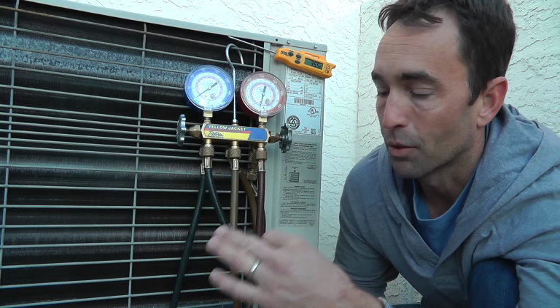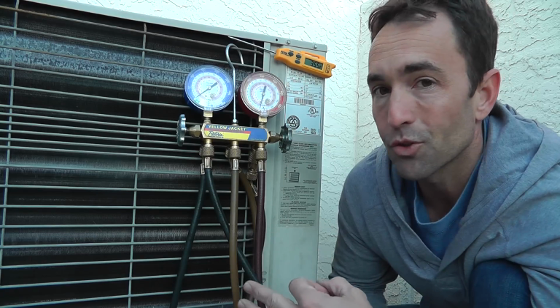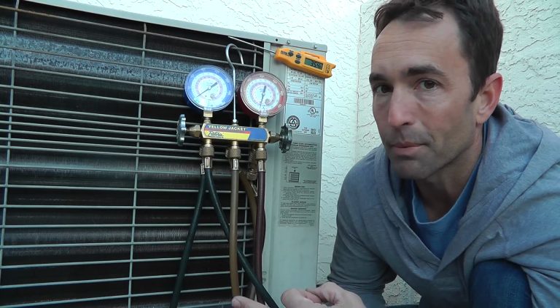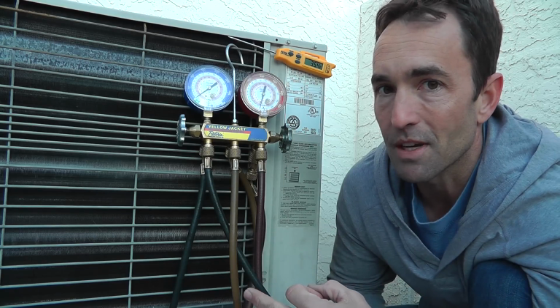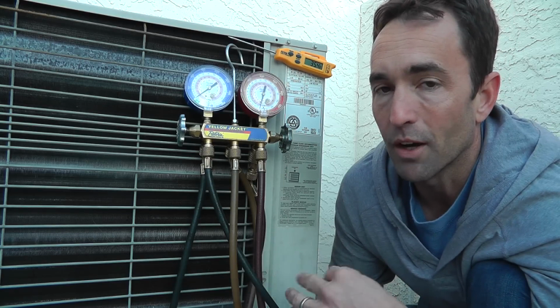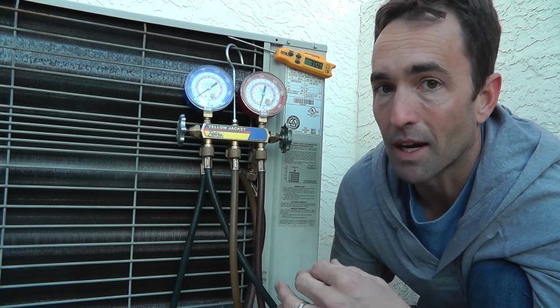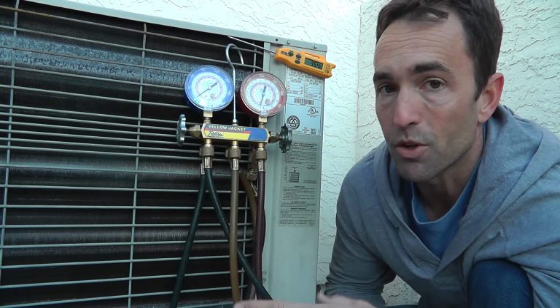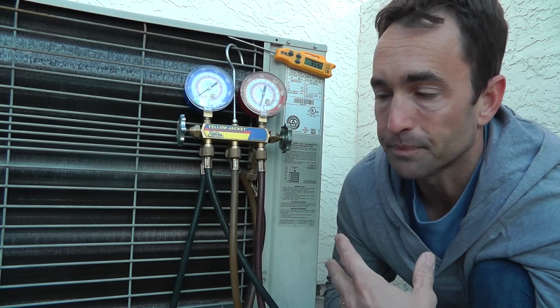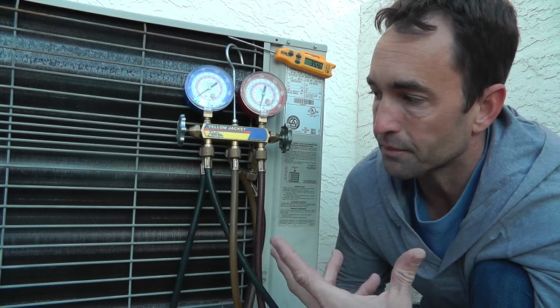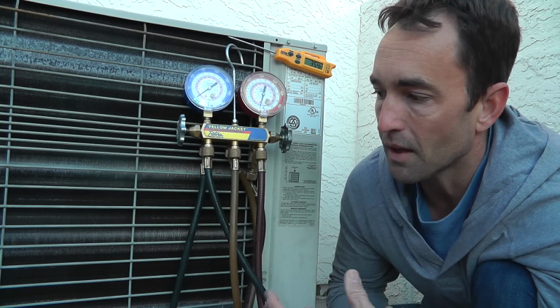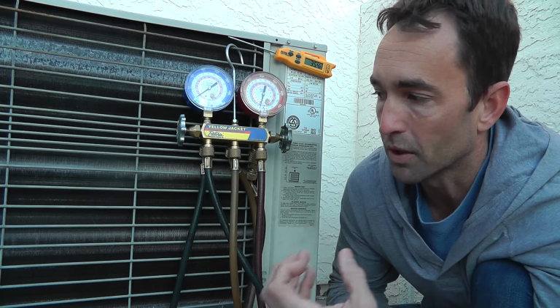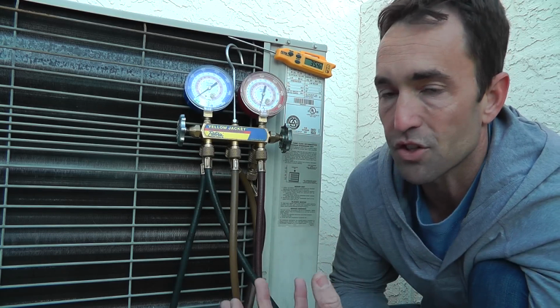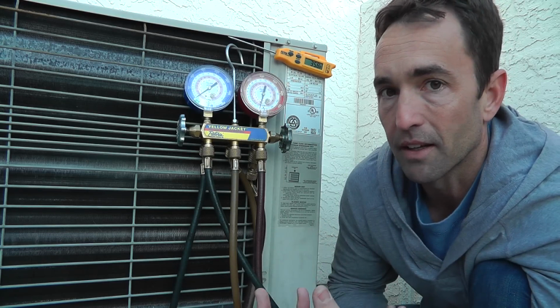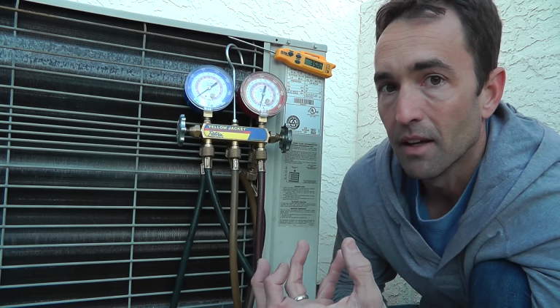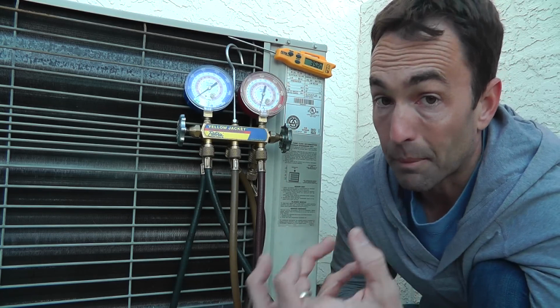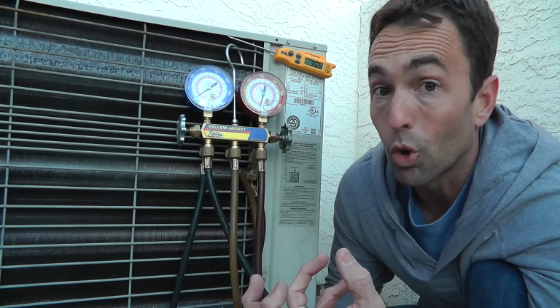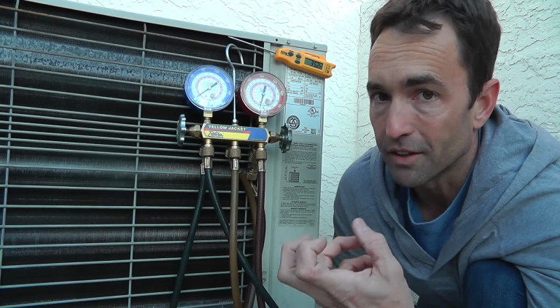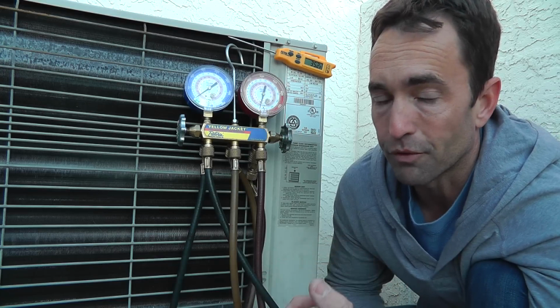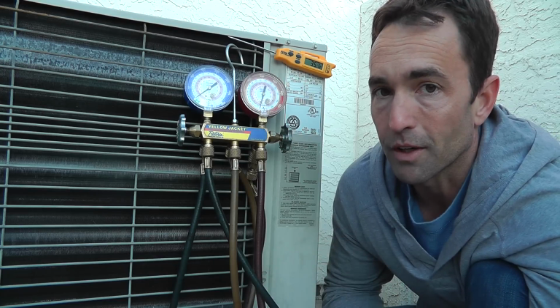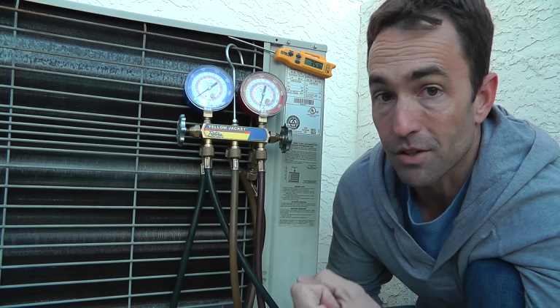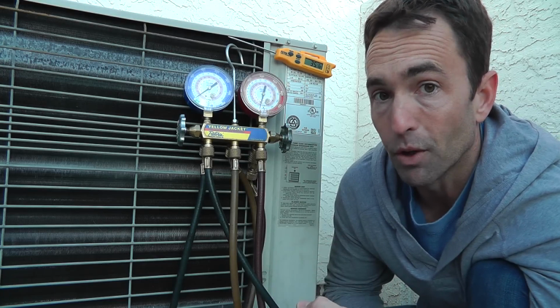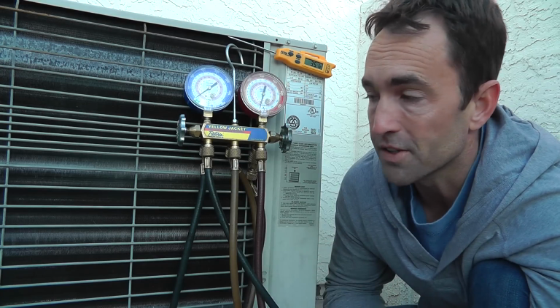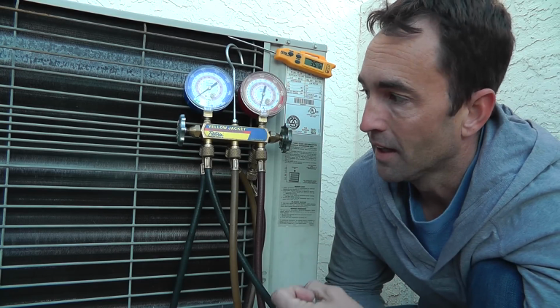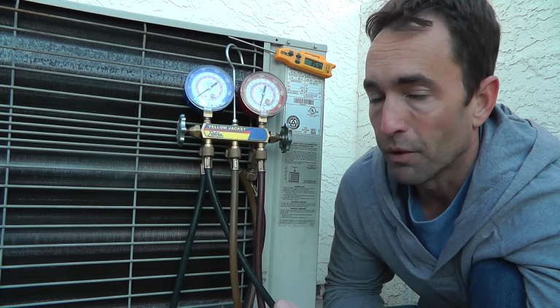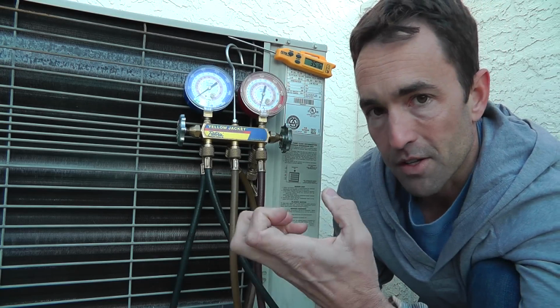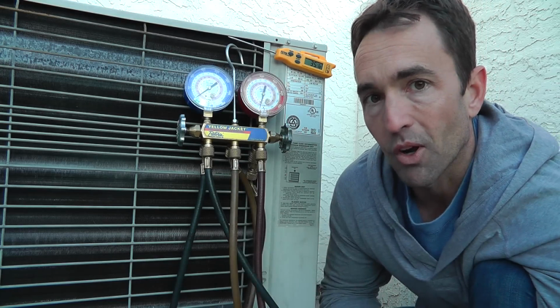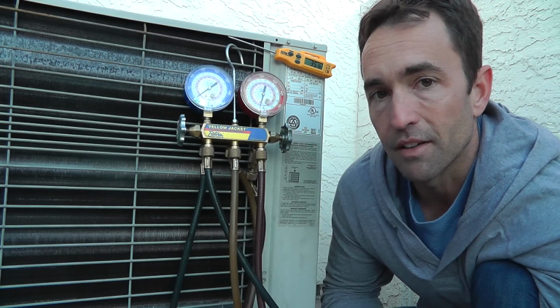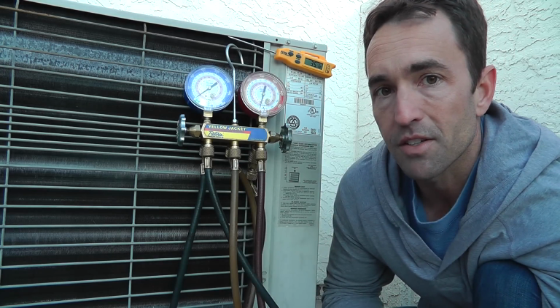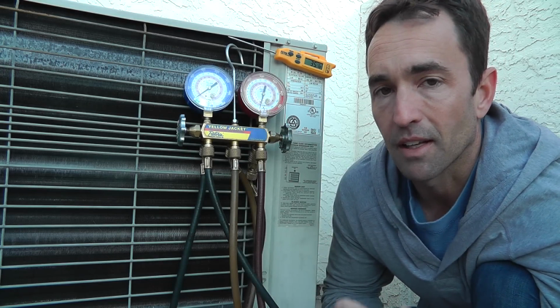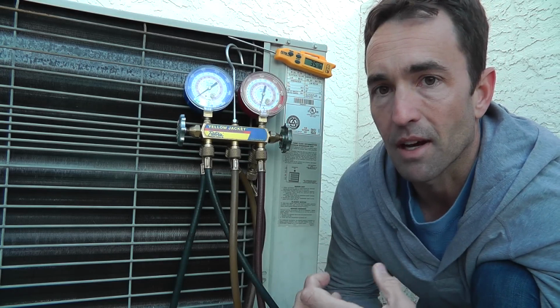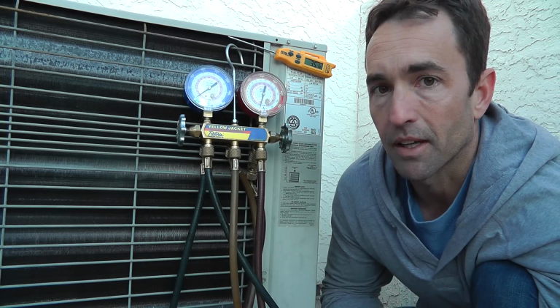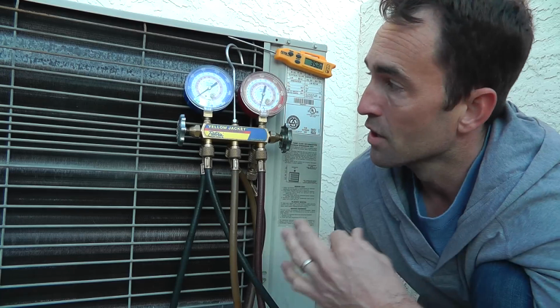Your refrigerator operates the same way. Over time, the moisture will attach to that evaporator coil in your refrigerator, because it is below freezing. It will freeze, it periodically defrosts, and allows it to operate again.